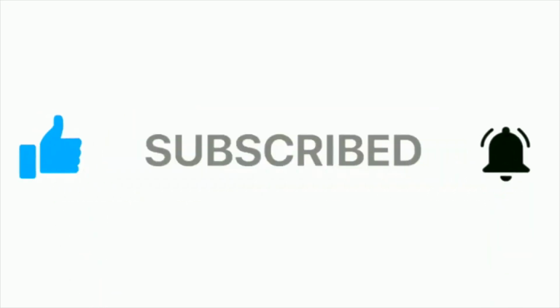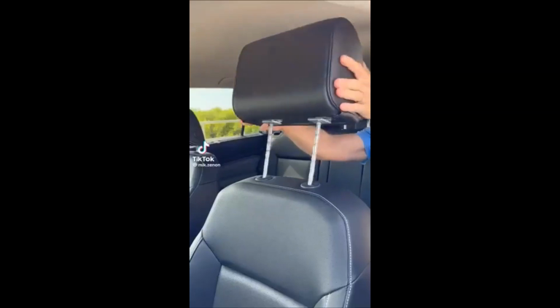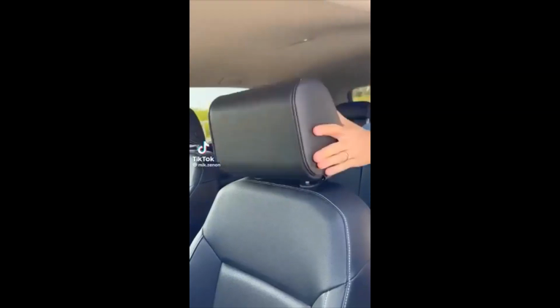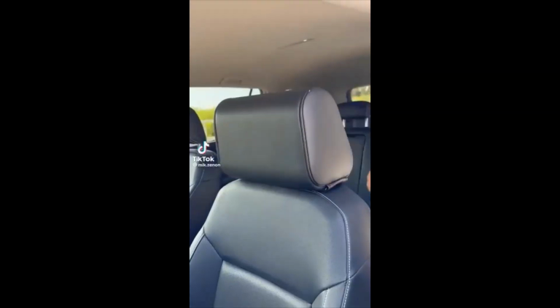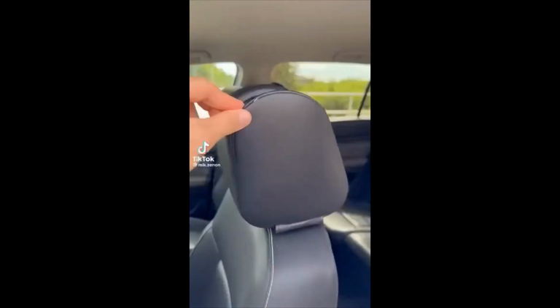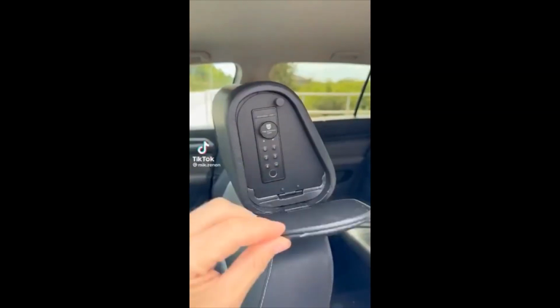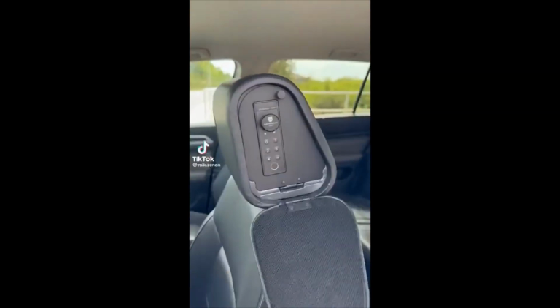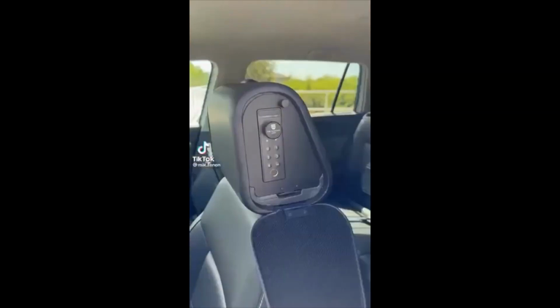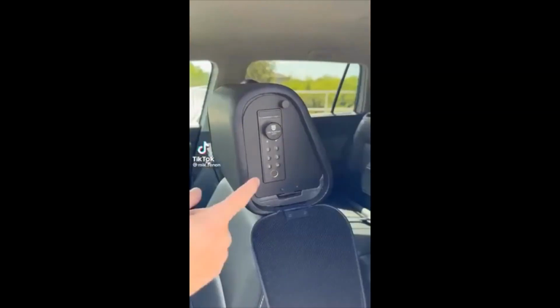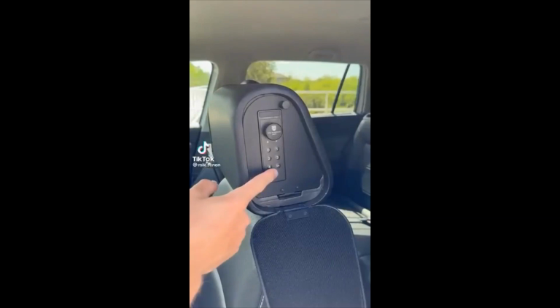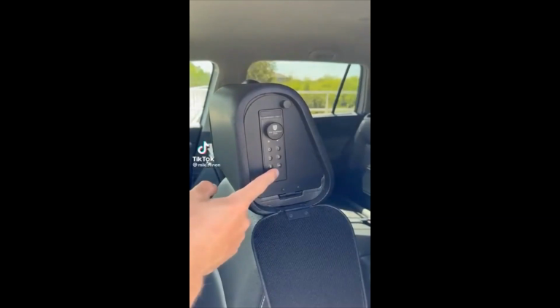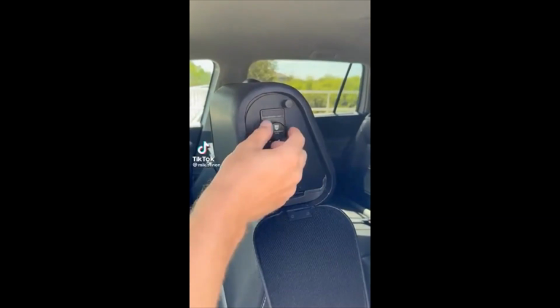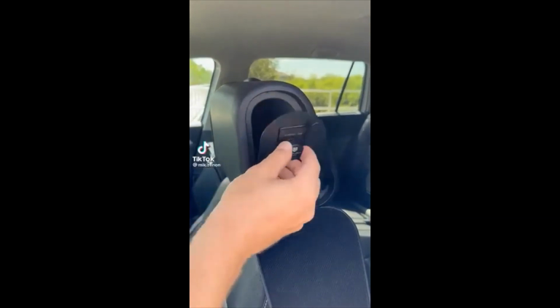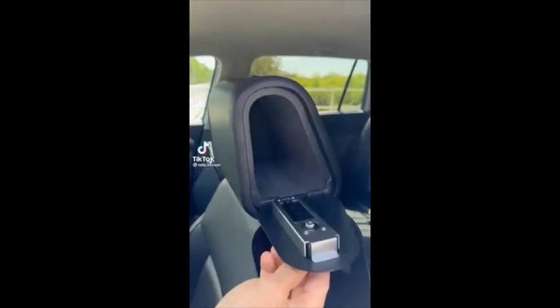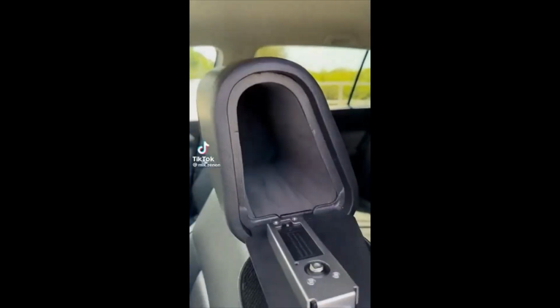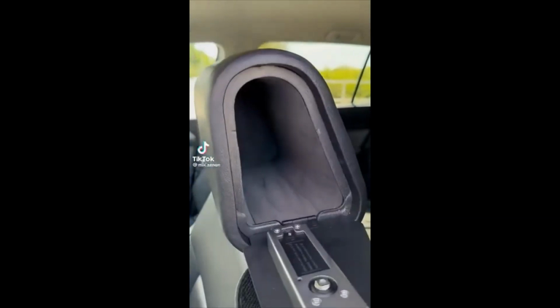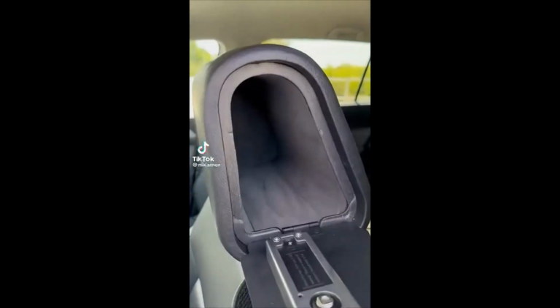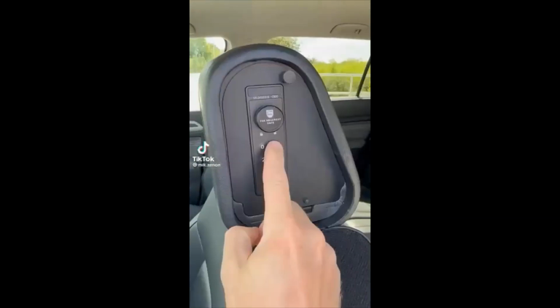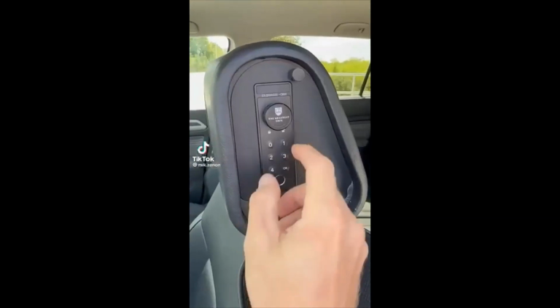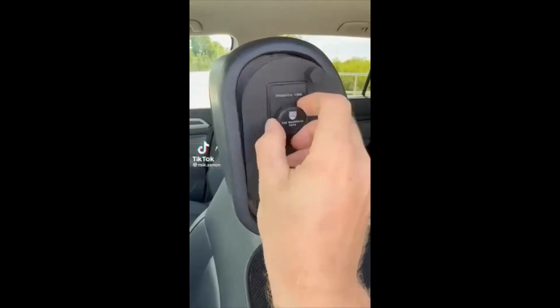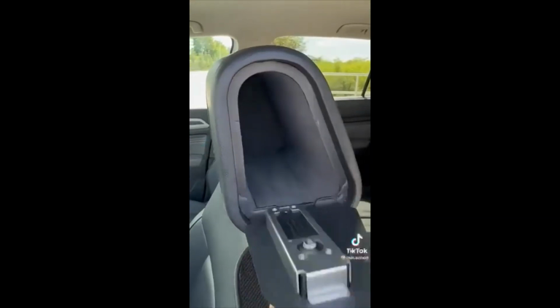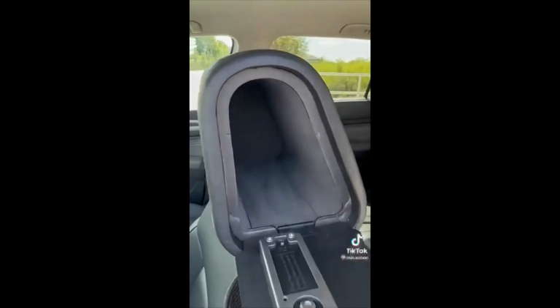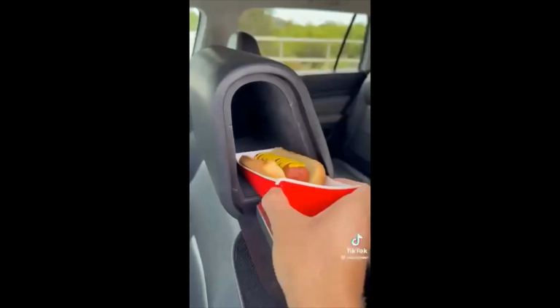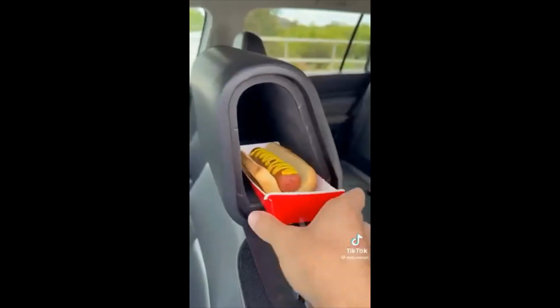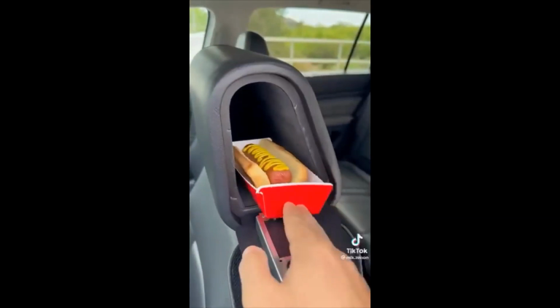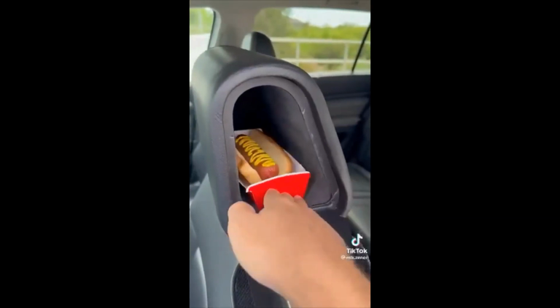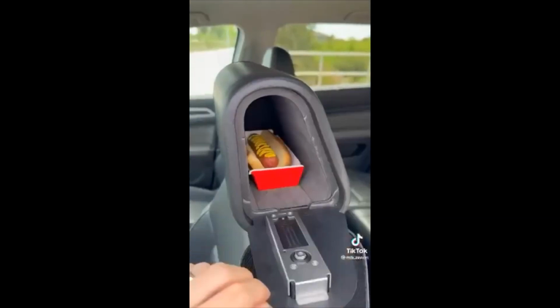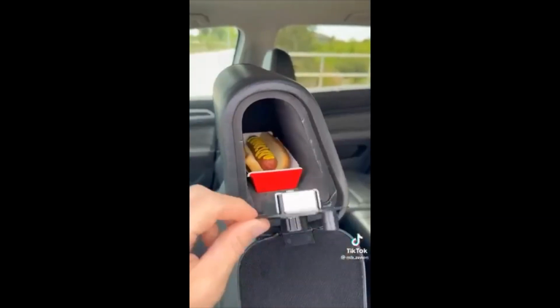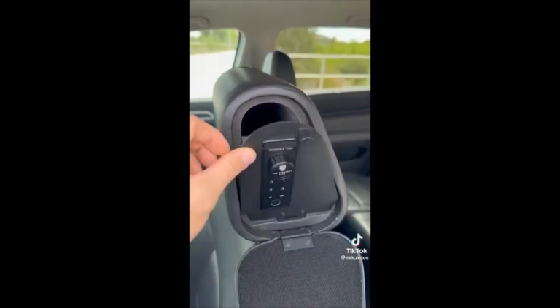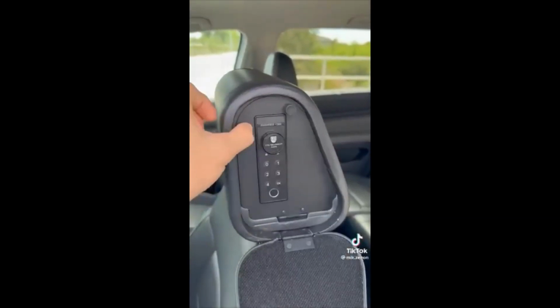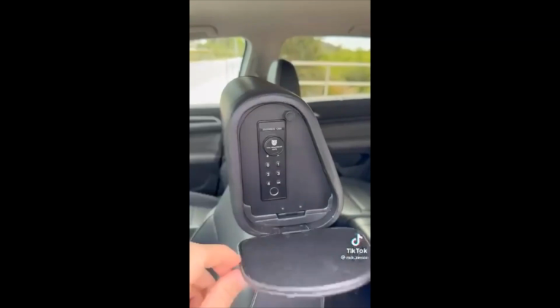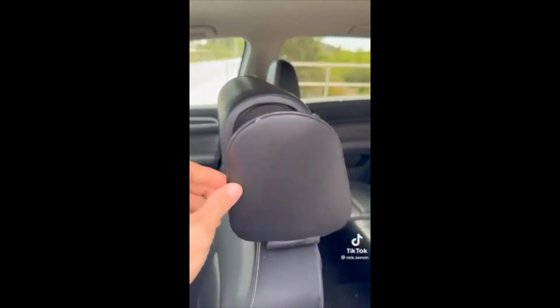This headrest has a hidden compartment on the side that can be opened up with a biometric fingerprint or a passcode, so you can store your valuables without anyone suspecting anything.